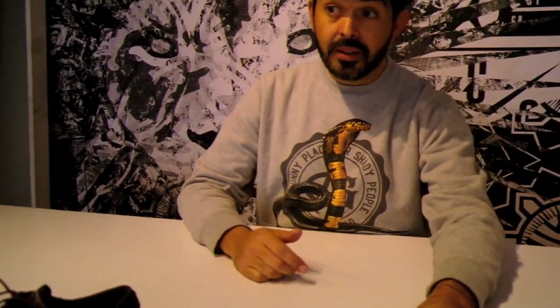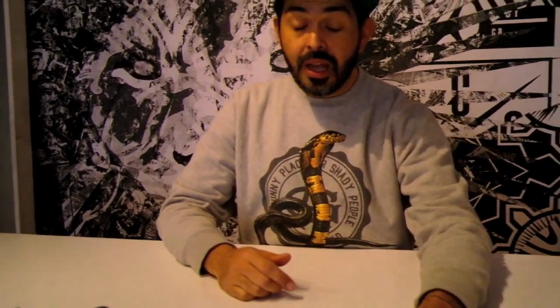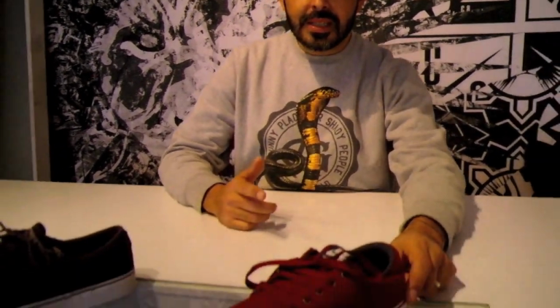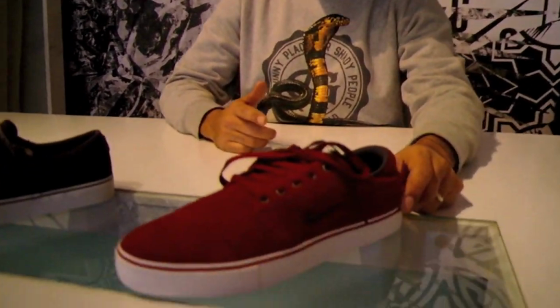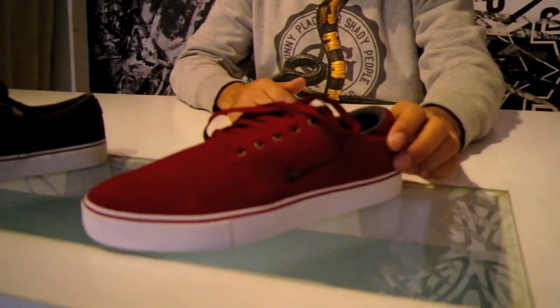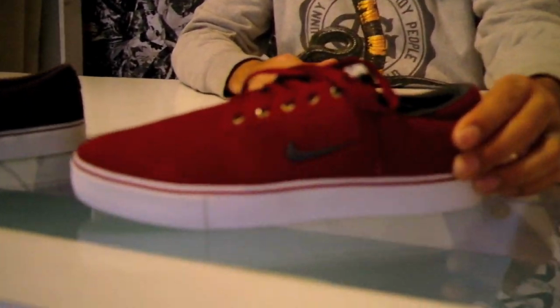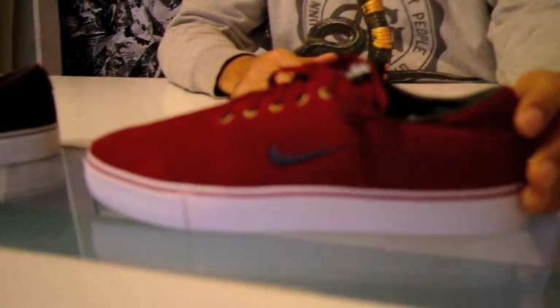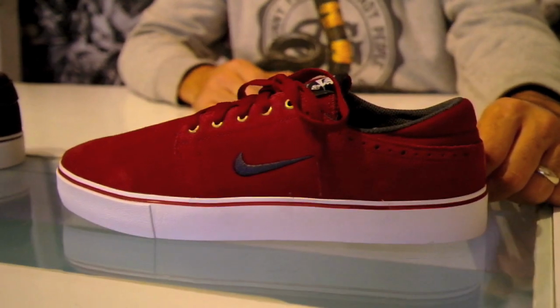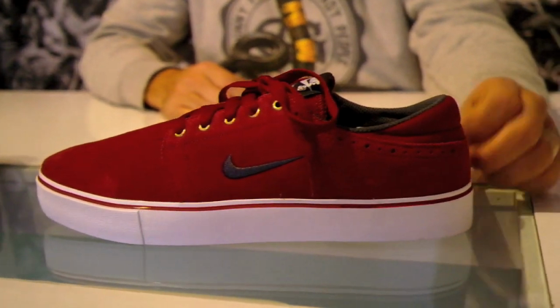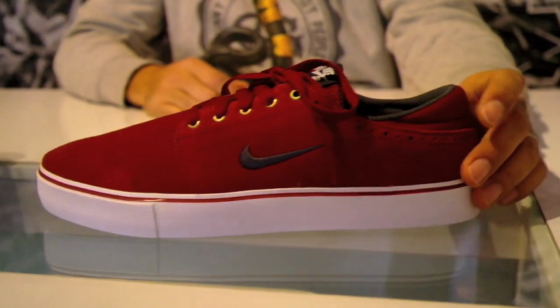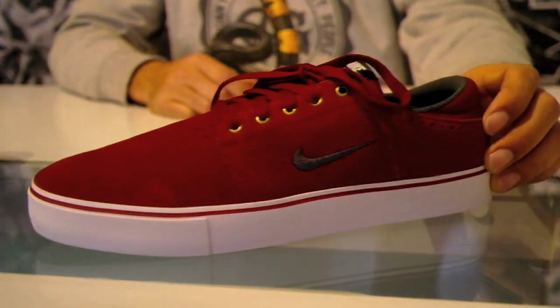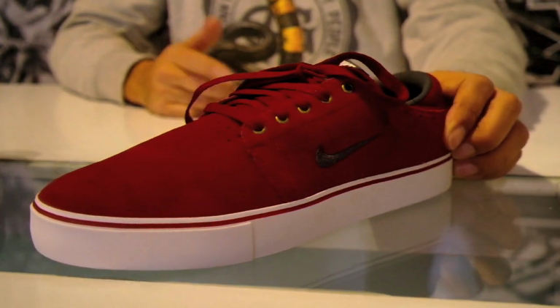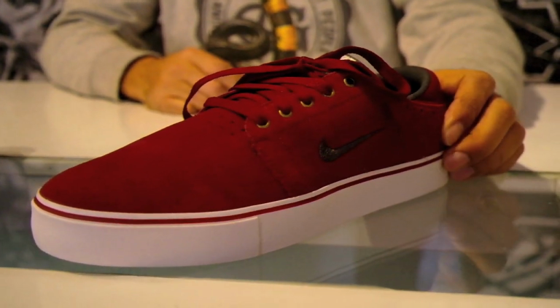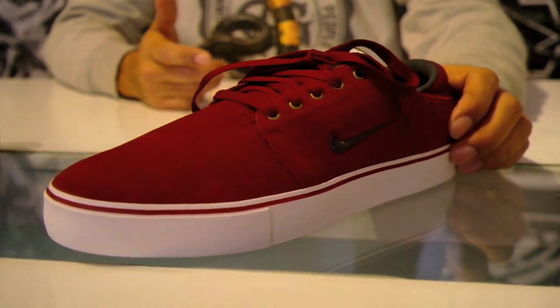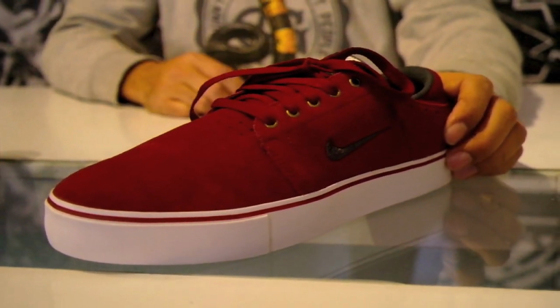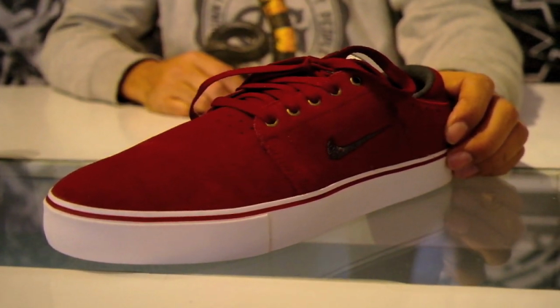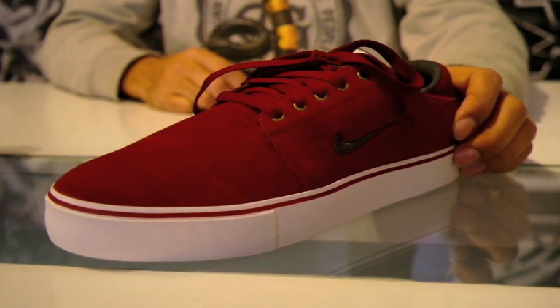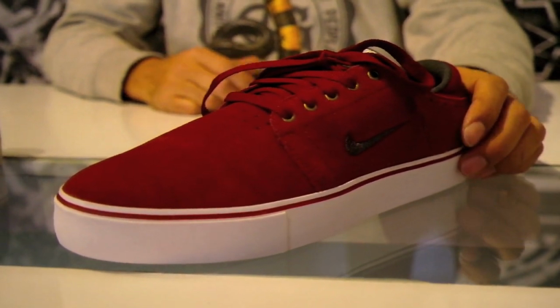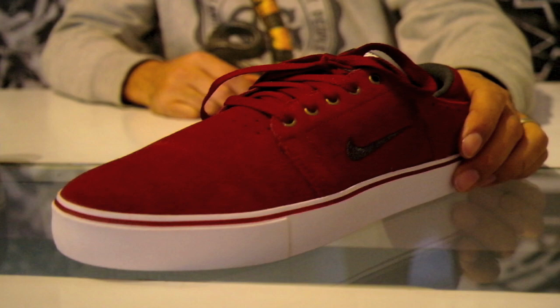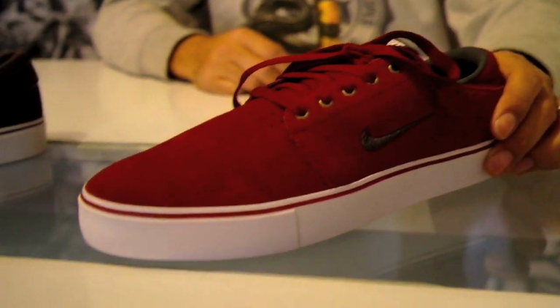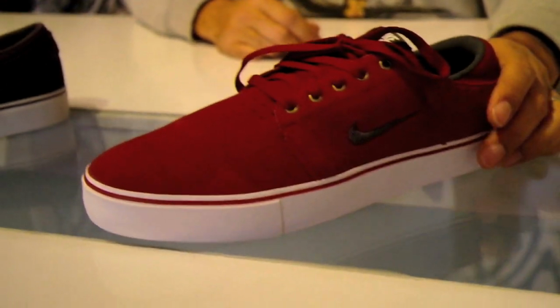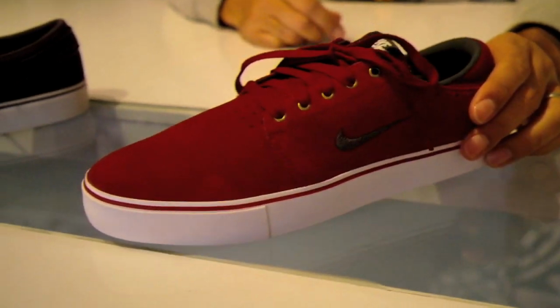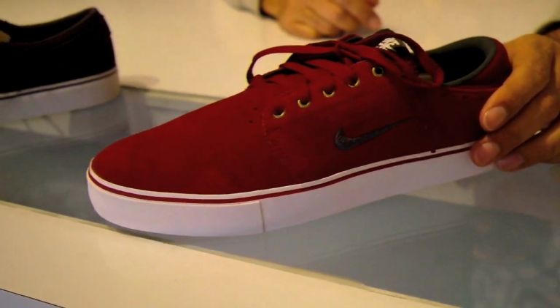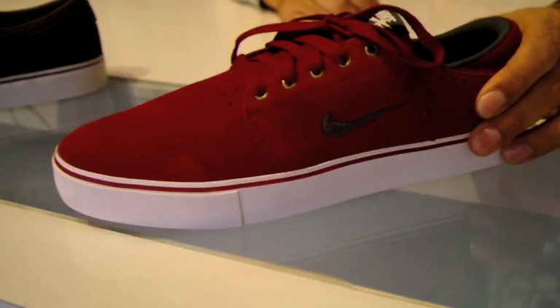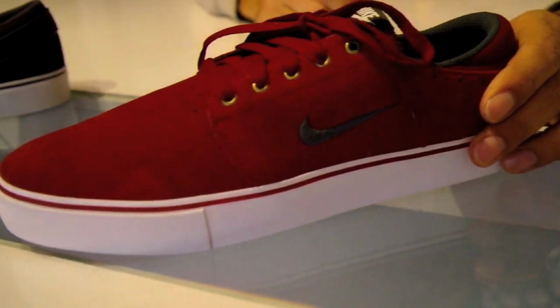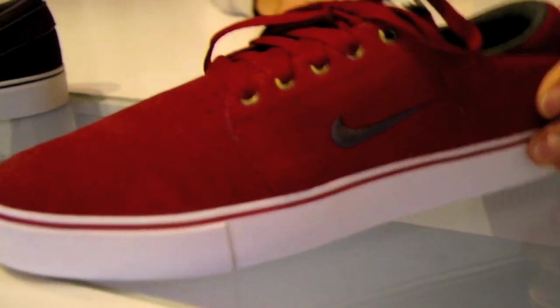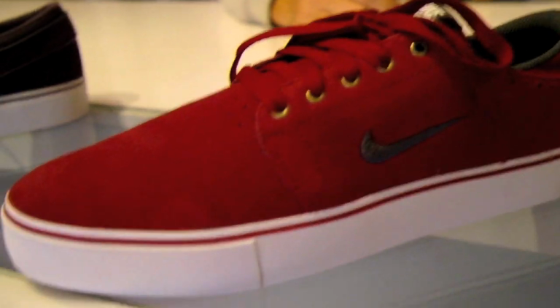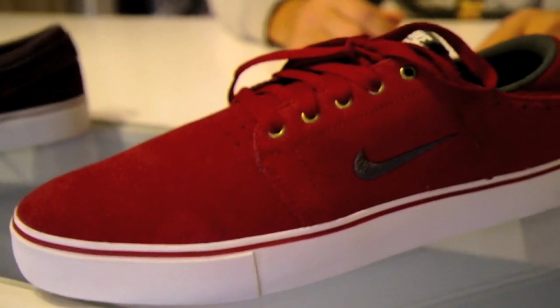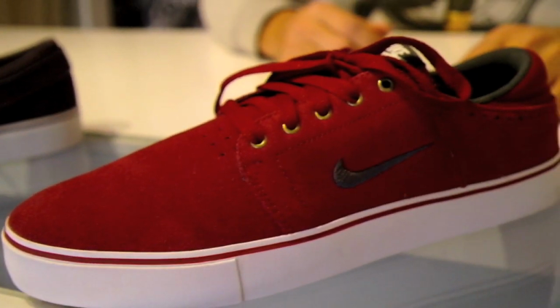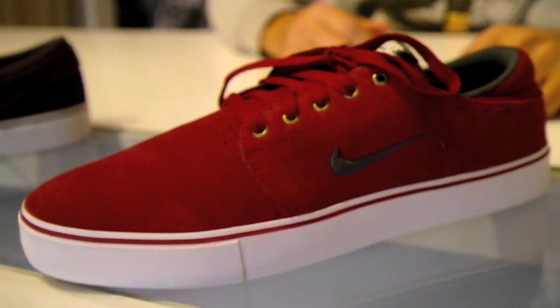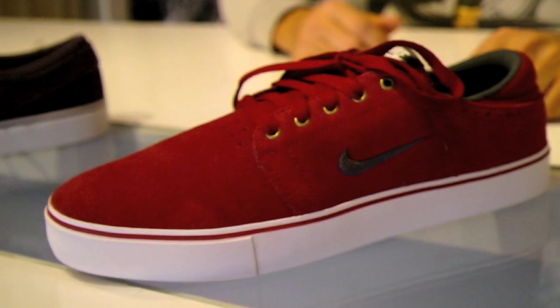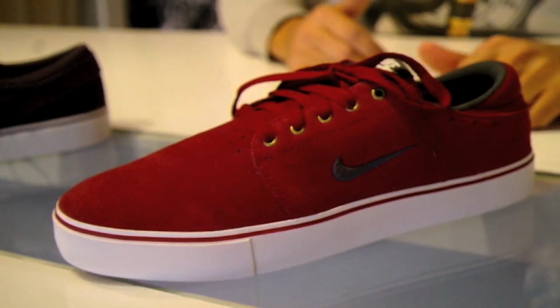Finally we have the Team Edition Cranberry Sauce. Team Edition is a great skate shoe — basic shoe, vulcanized bottom, simple looking. Looks great with slim jeans or khakis.